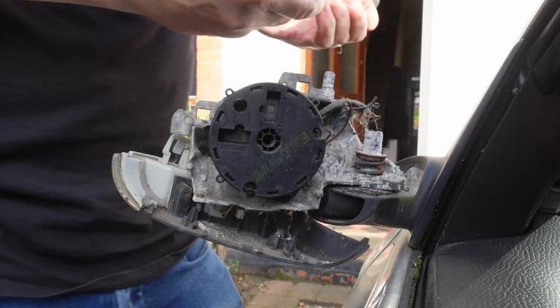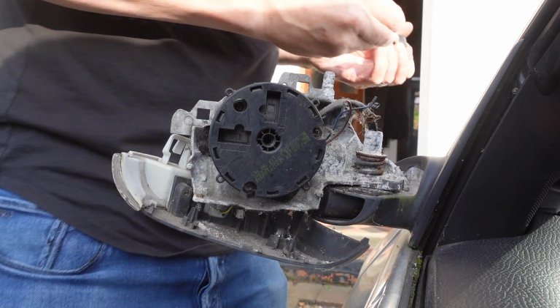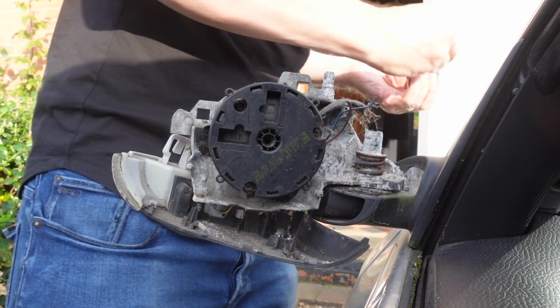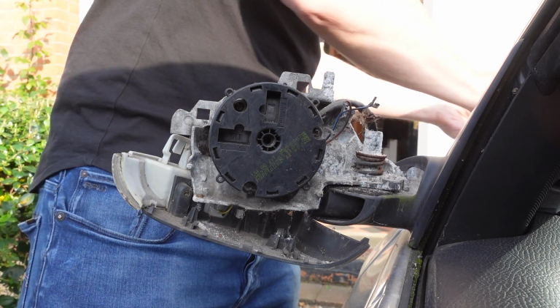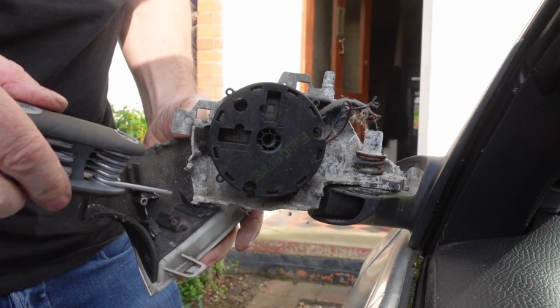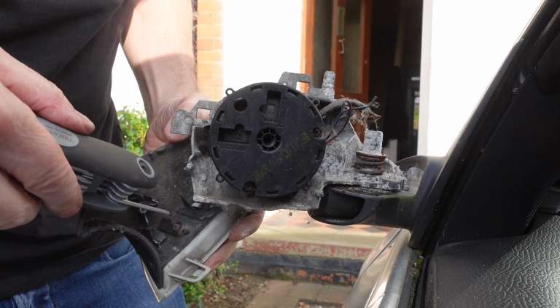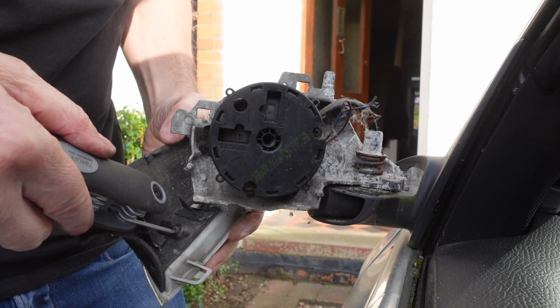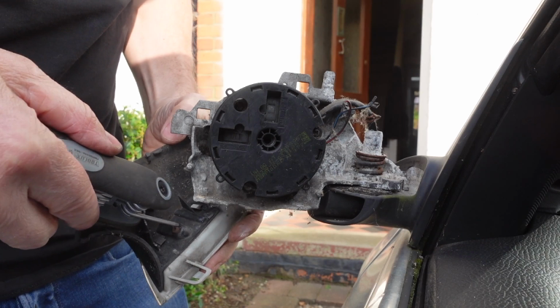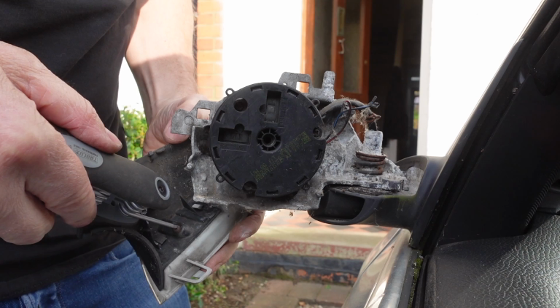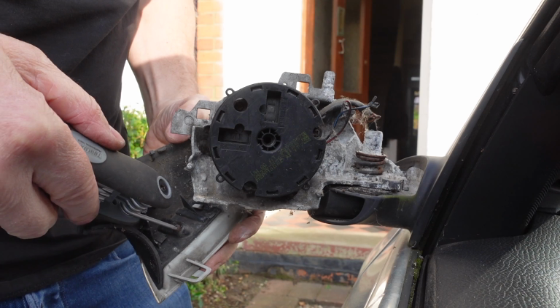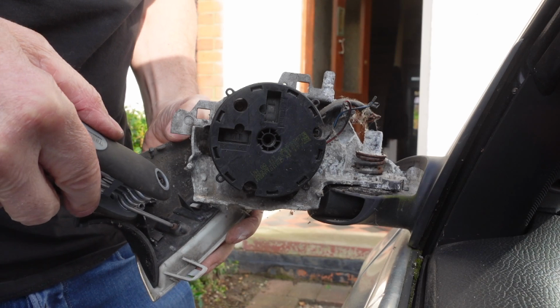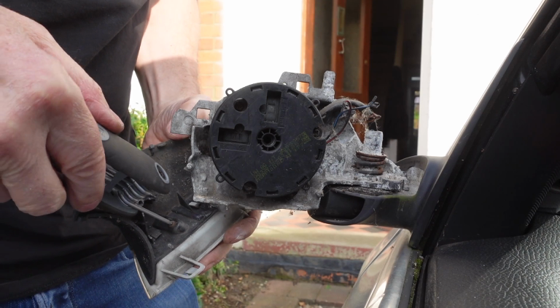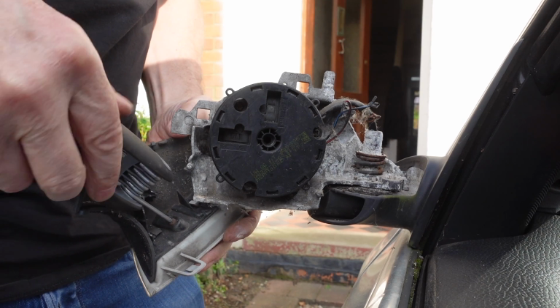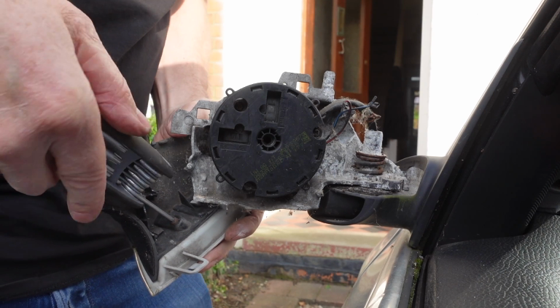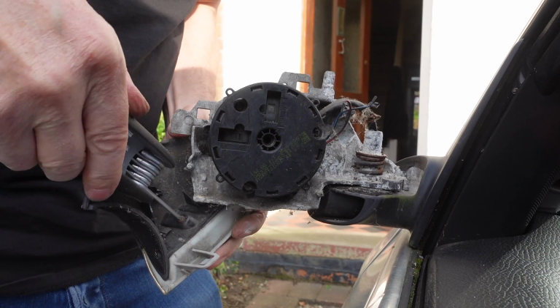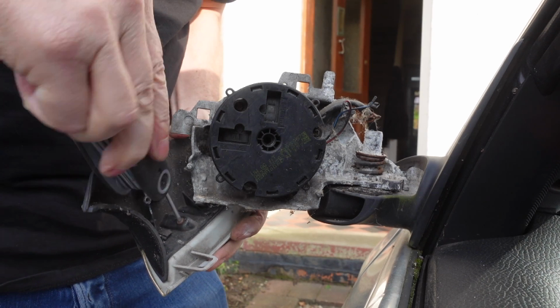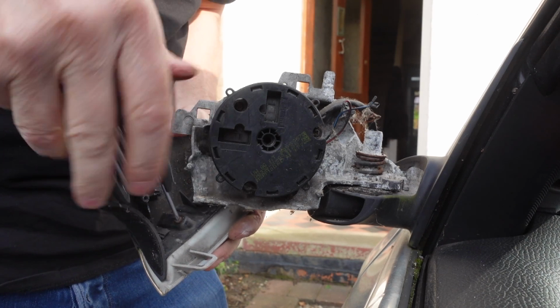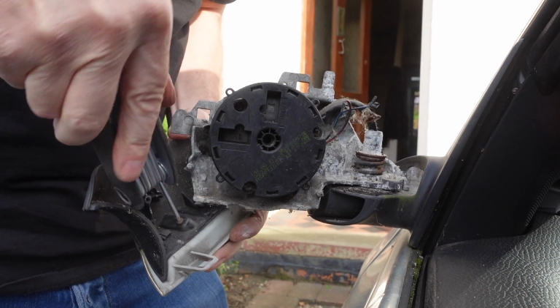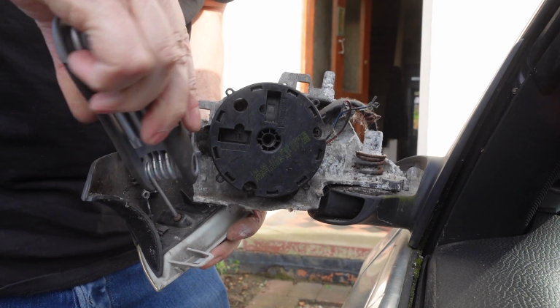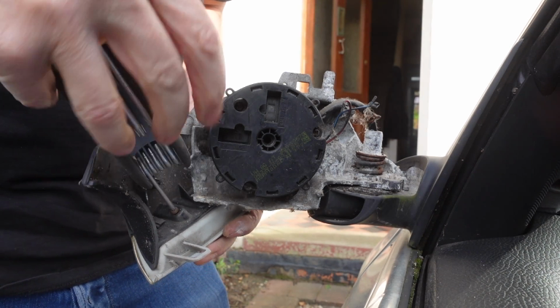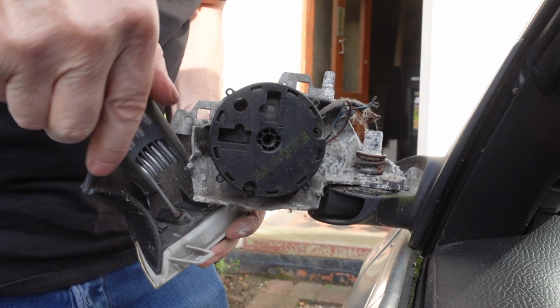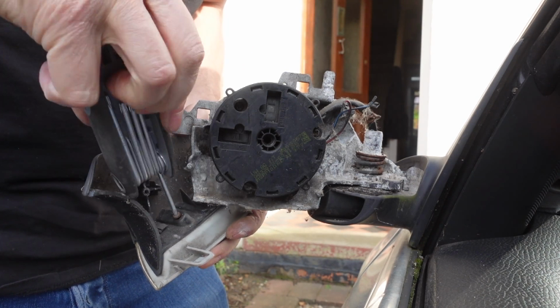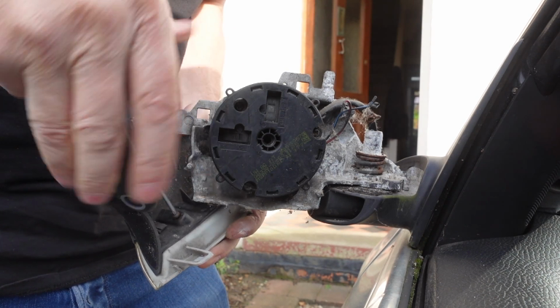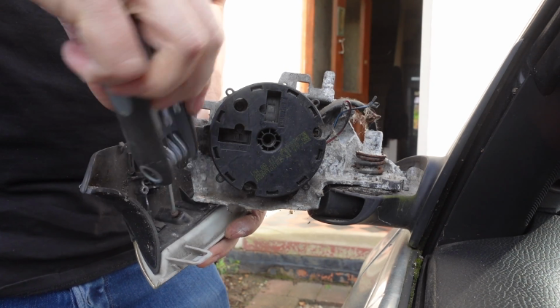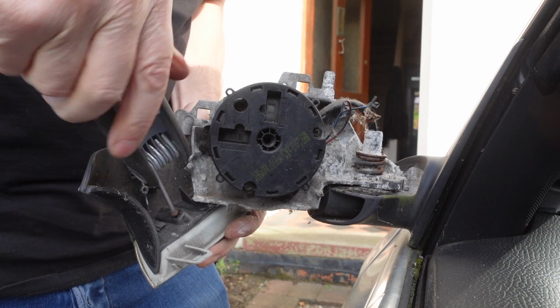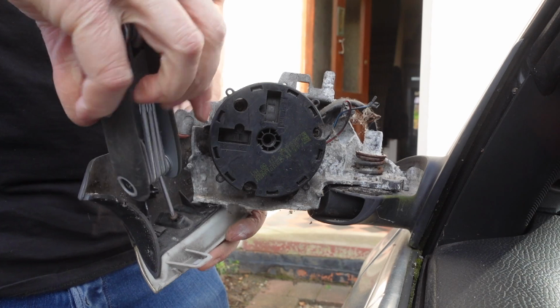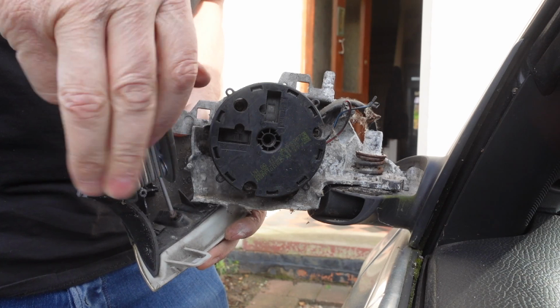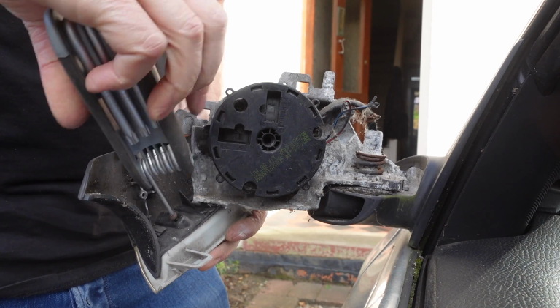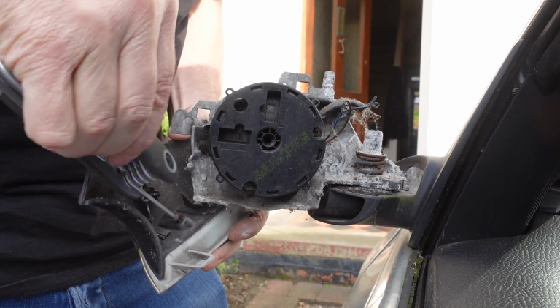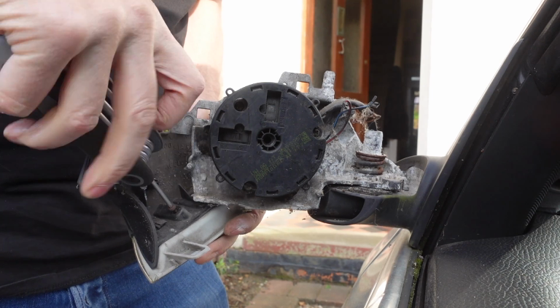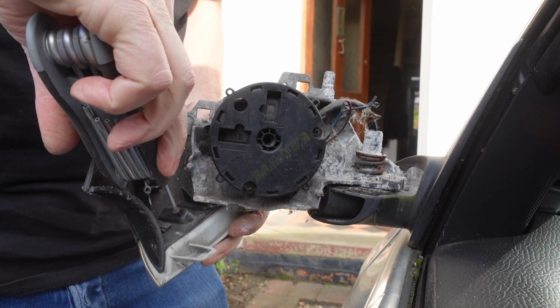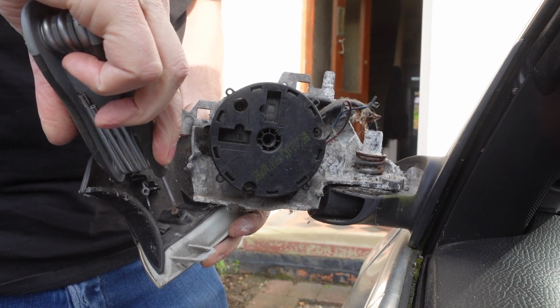Now I'm going to unscrew the two torque screws that are holding the indicator lens in place. I'm using my other torque tool for this as it's a little bit easier to get the leverage onto it.